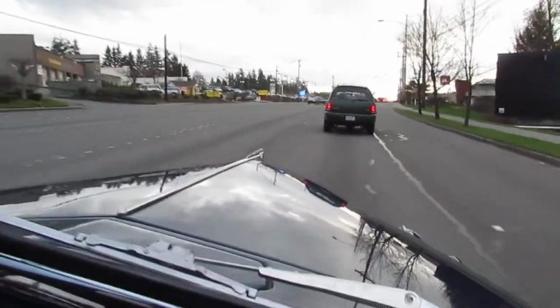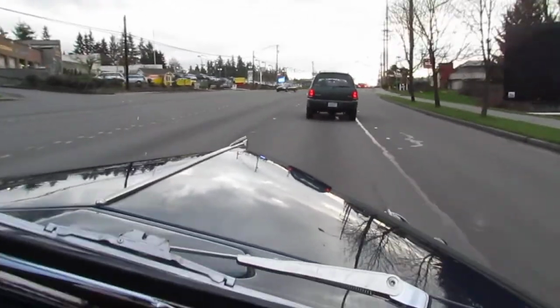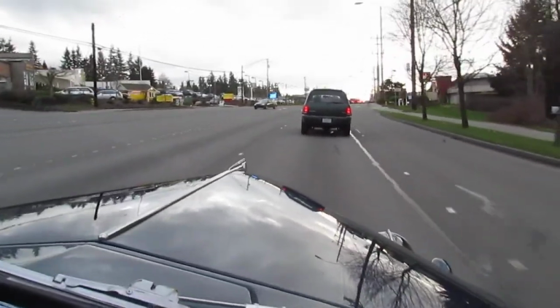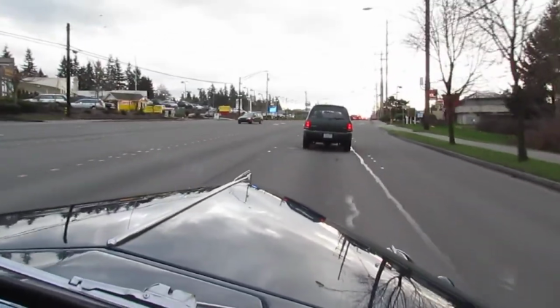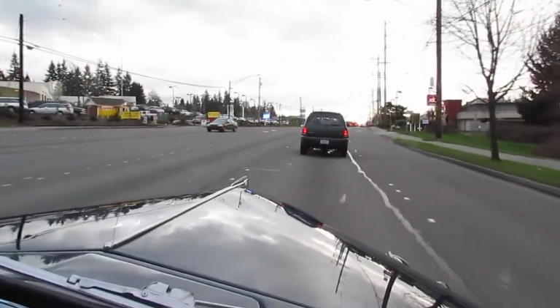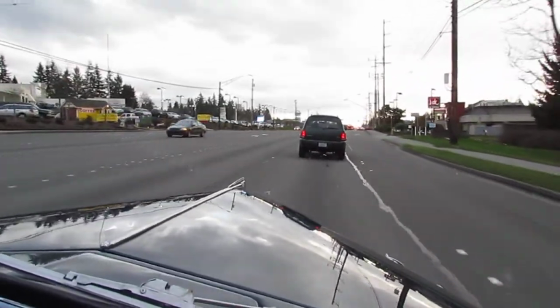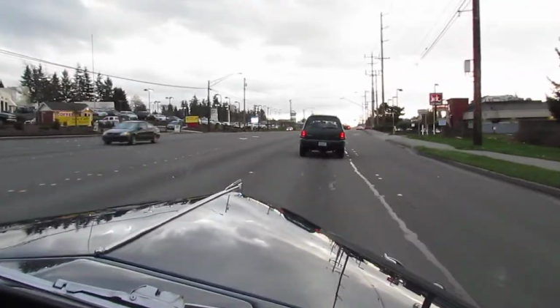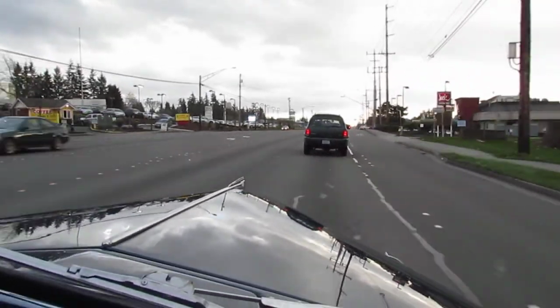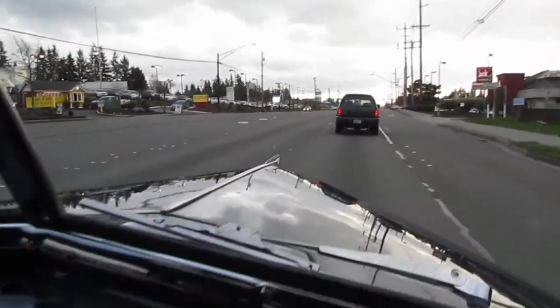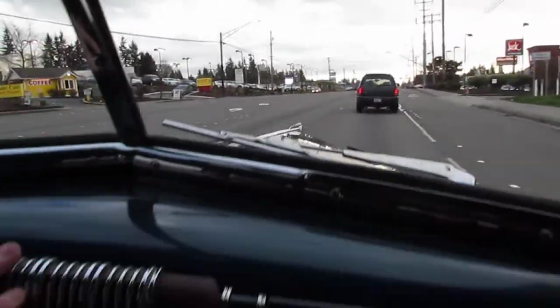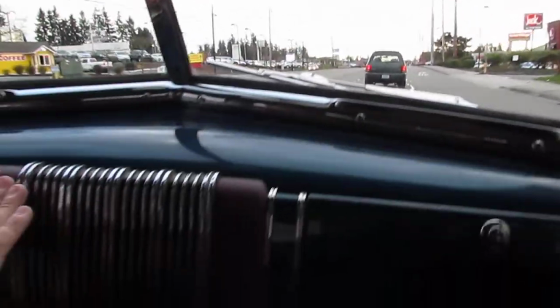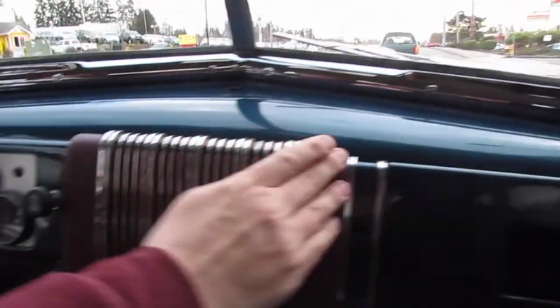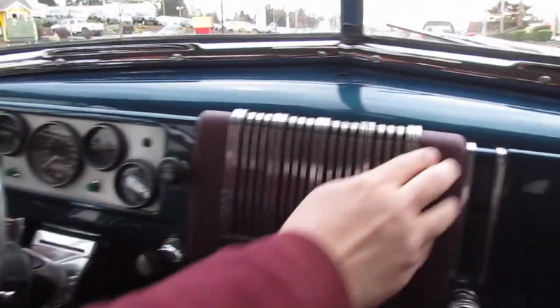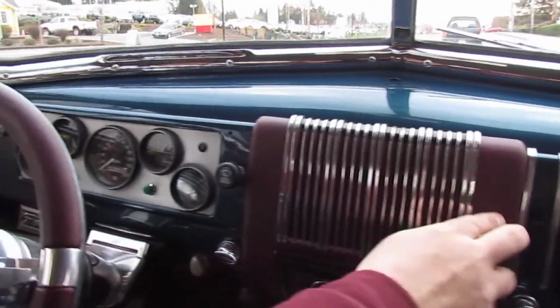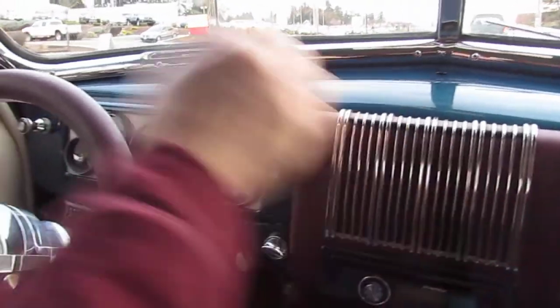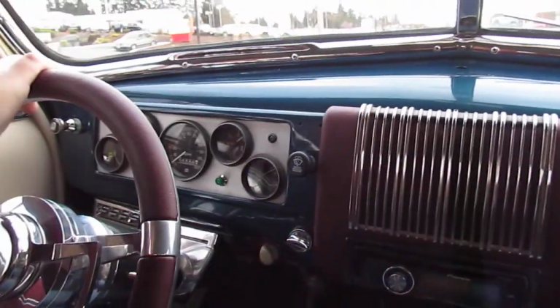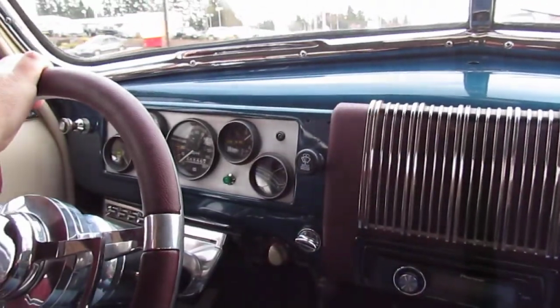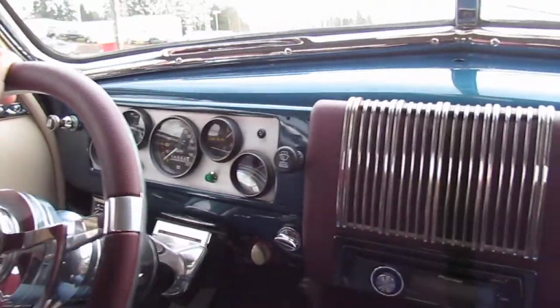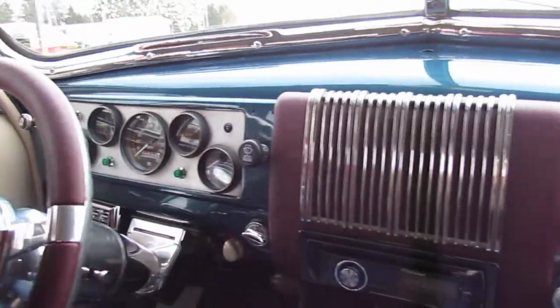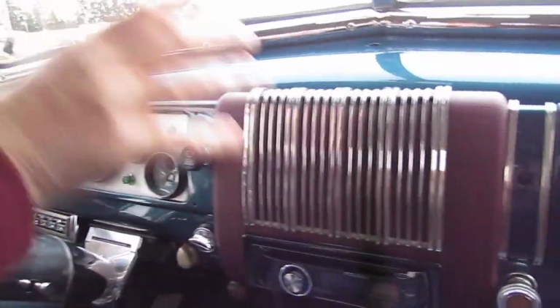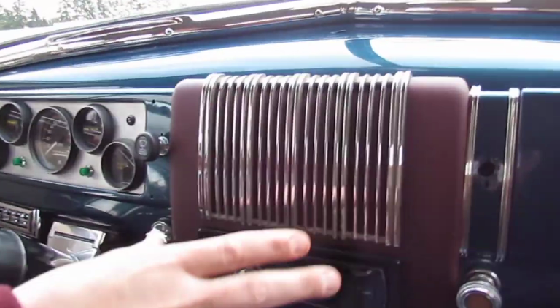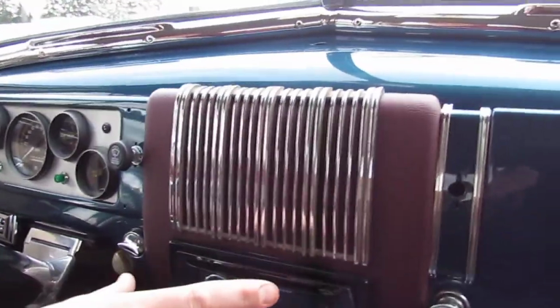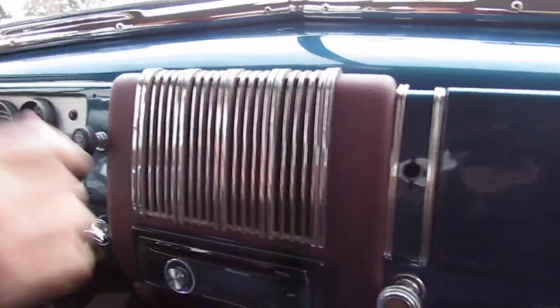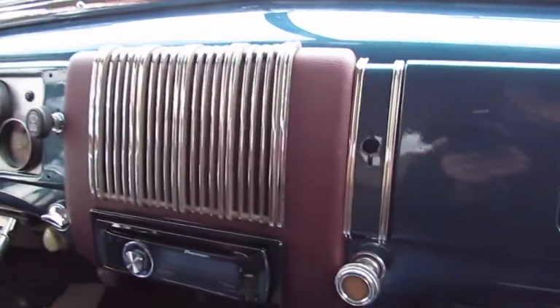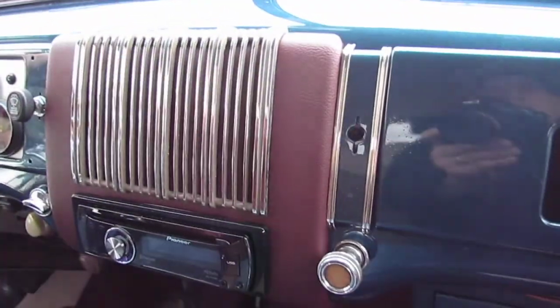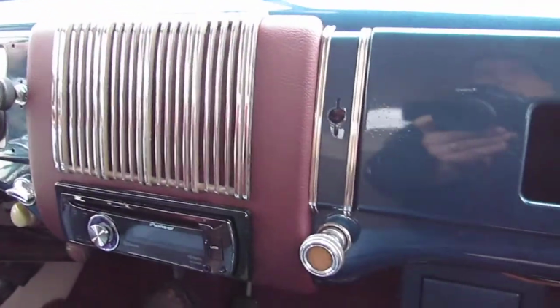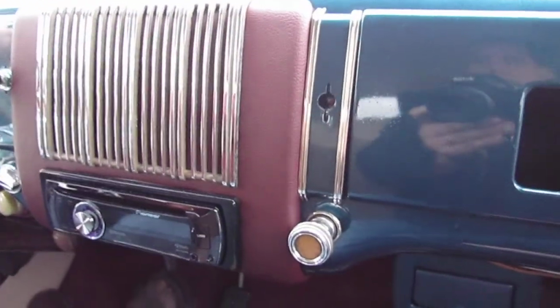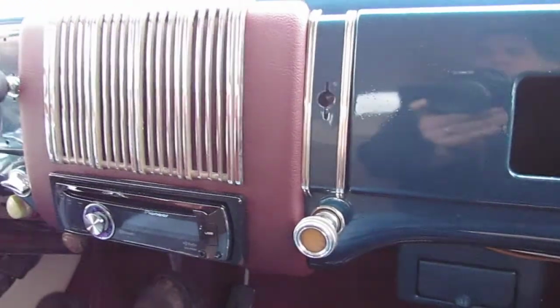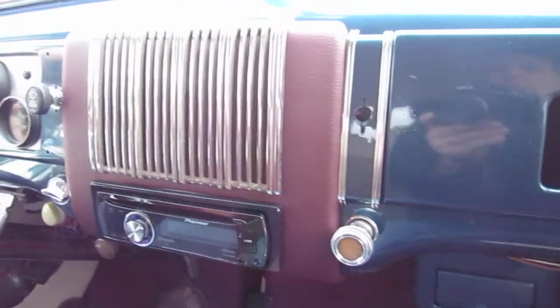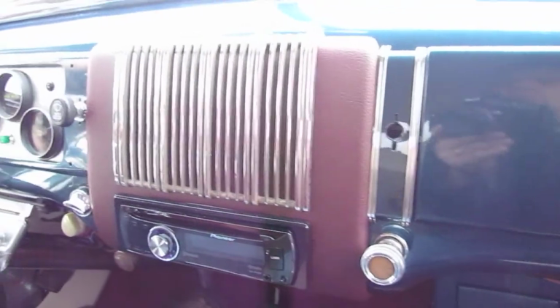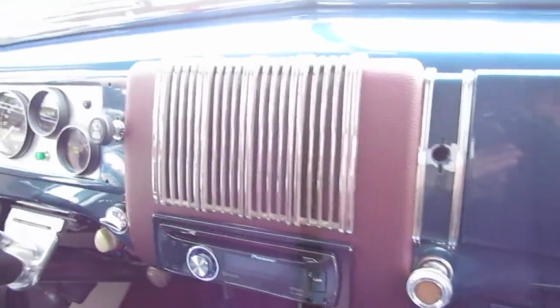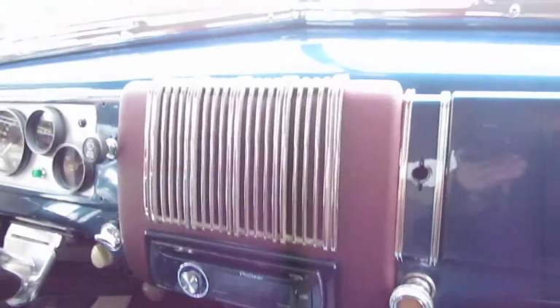Brand new tires, beautiful dash — this is wrapped in some leather here, an aftermarket CD player. Really nice street rod.